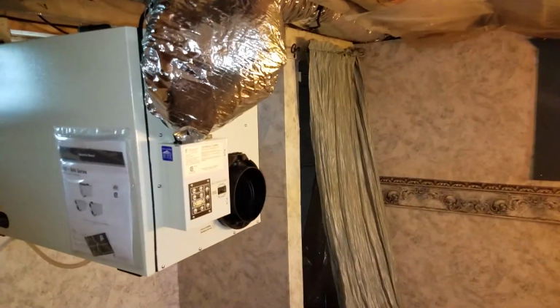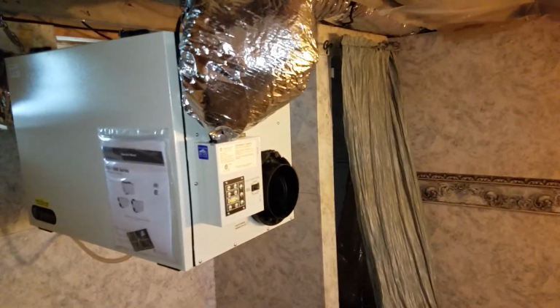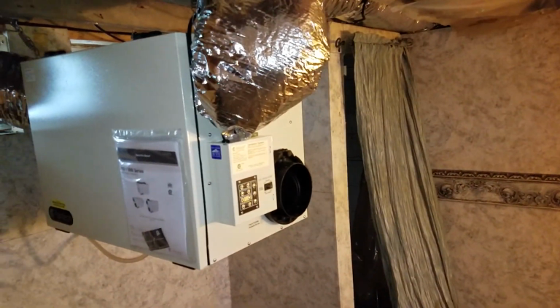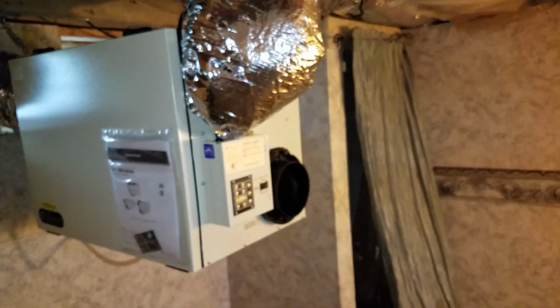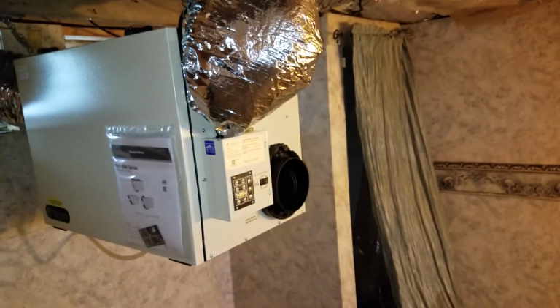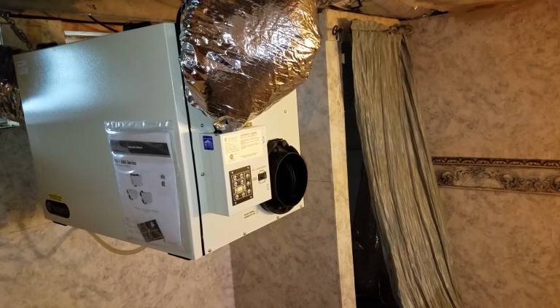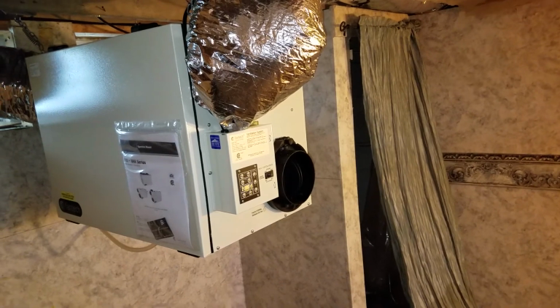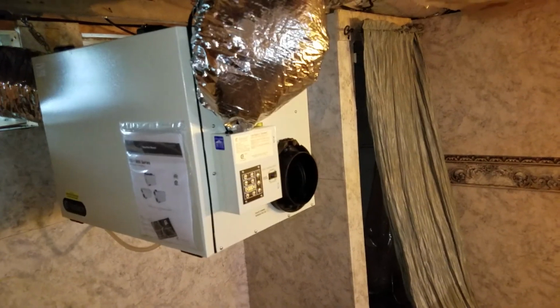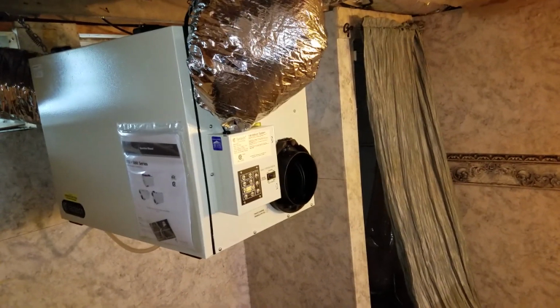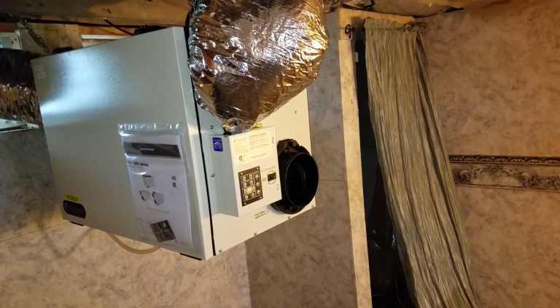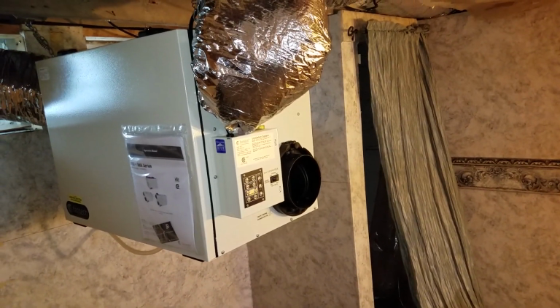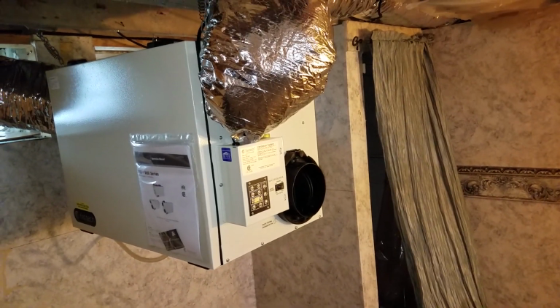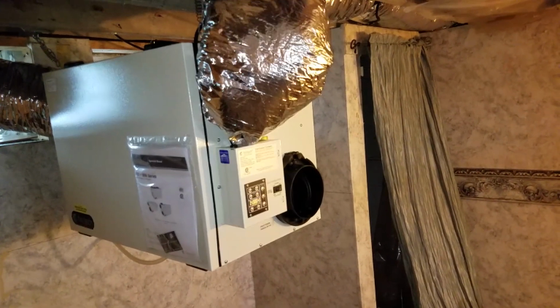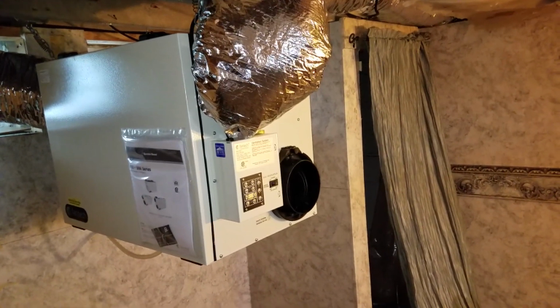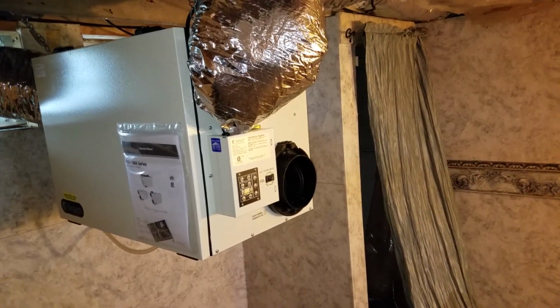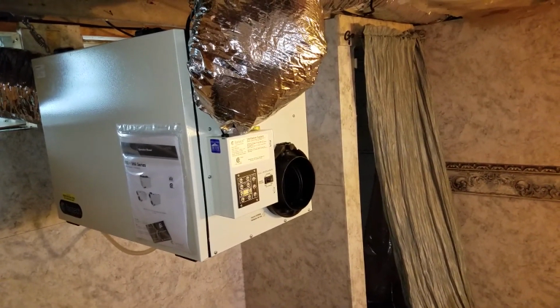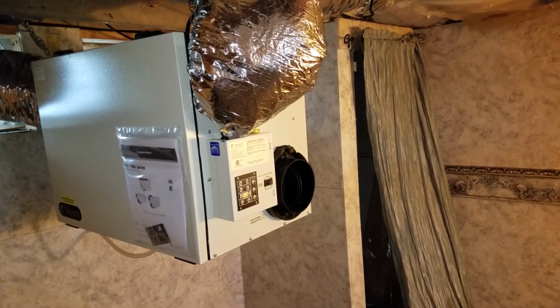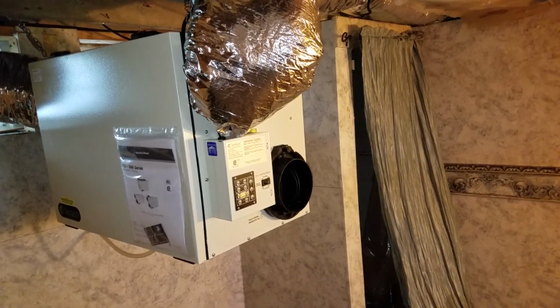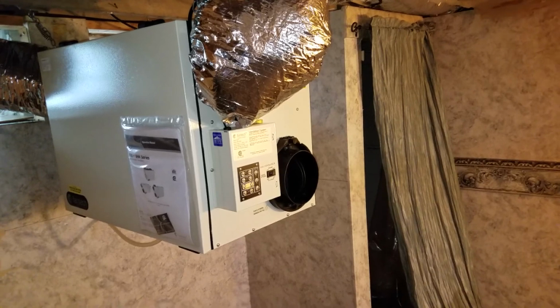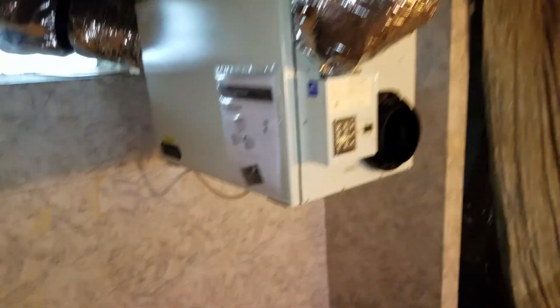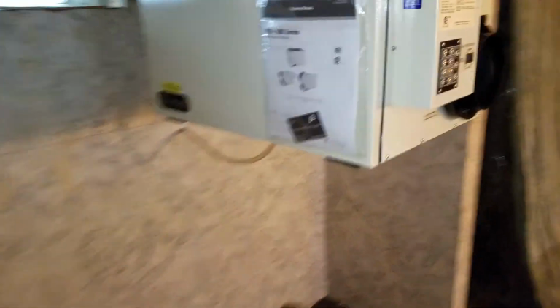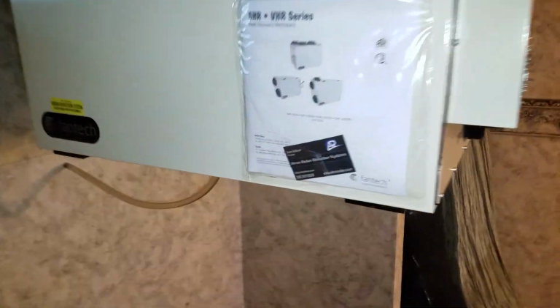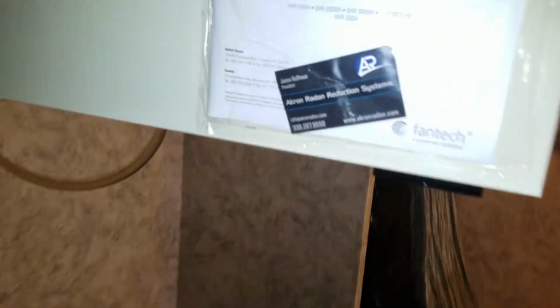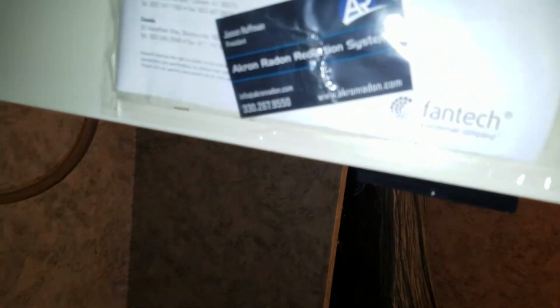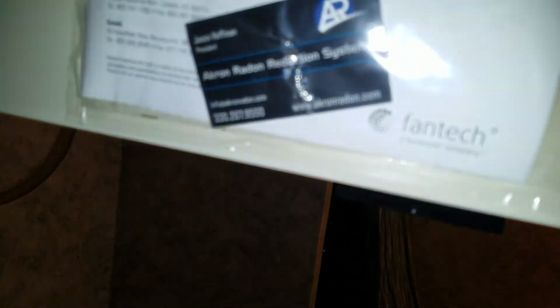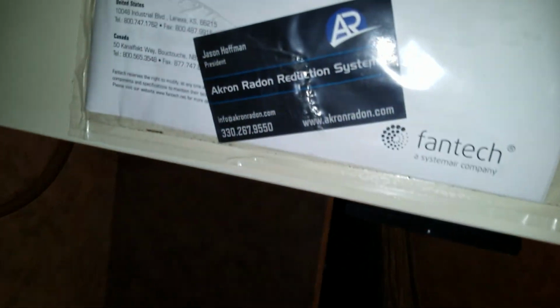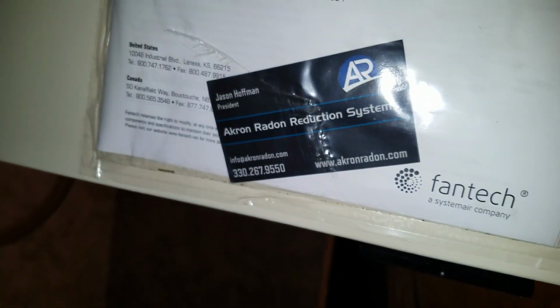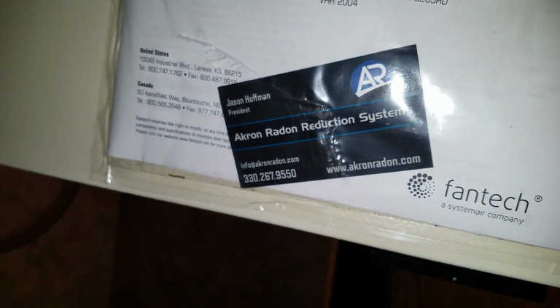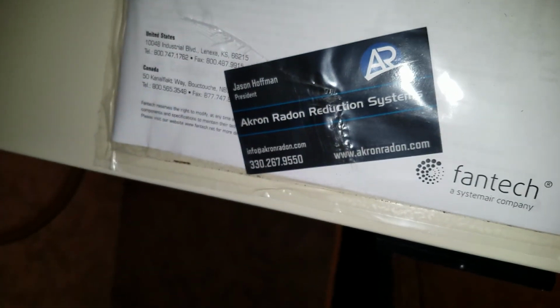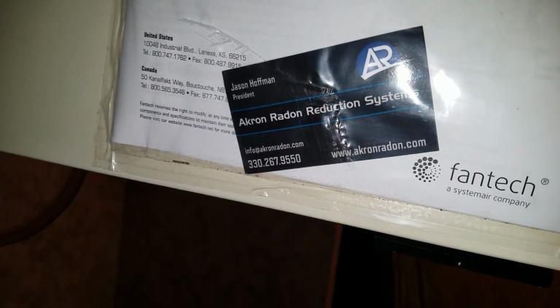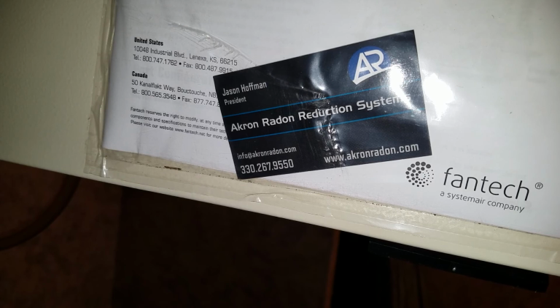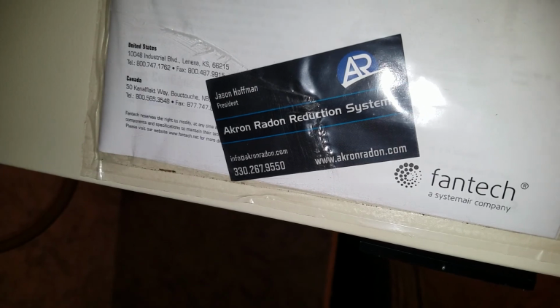If you have any questions, you can reach us at 330-267-9550, or visit us on the web at www.akronradon.com.